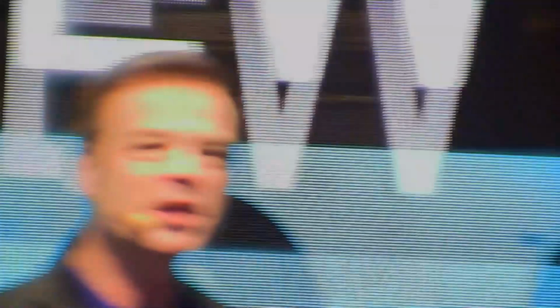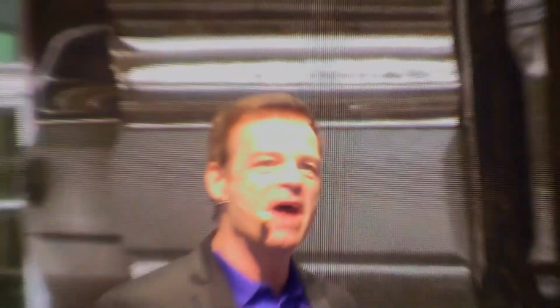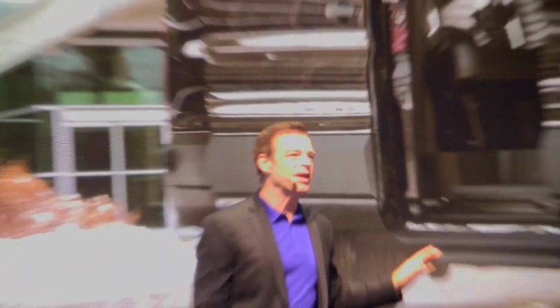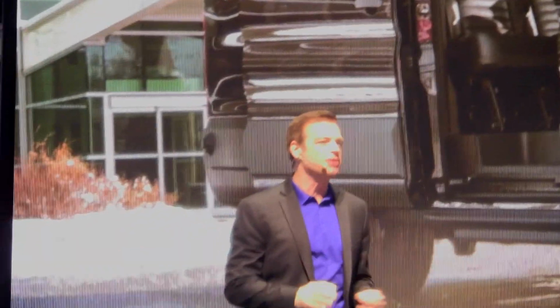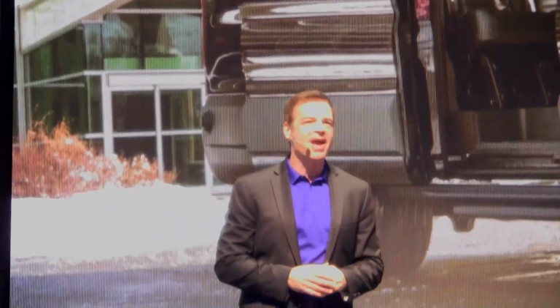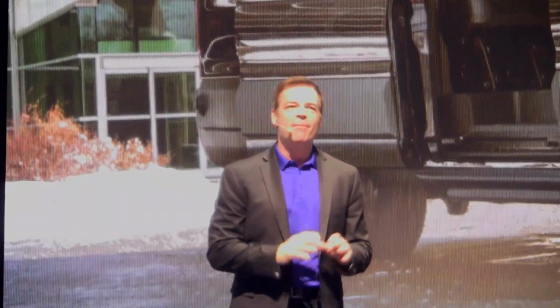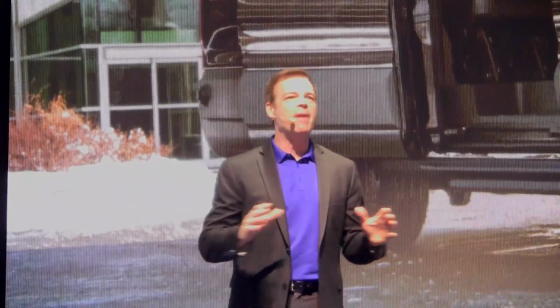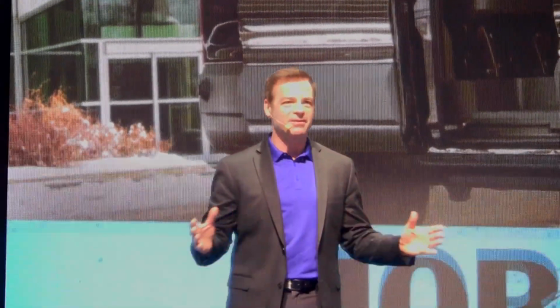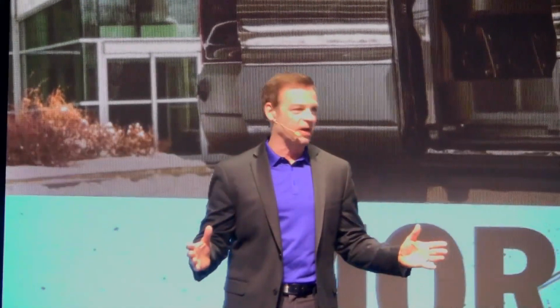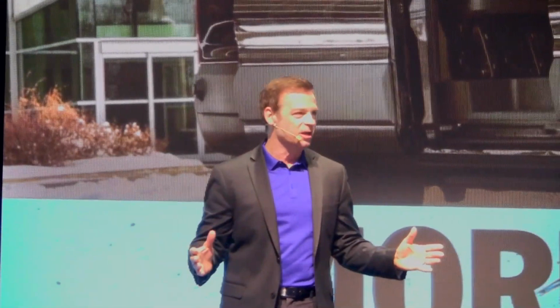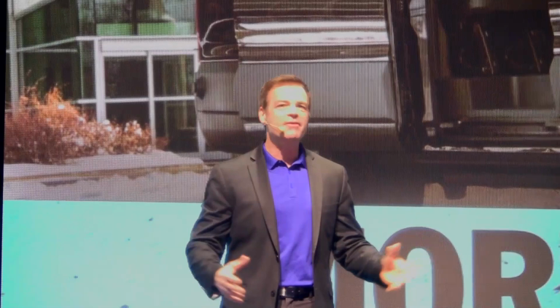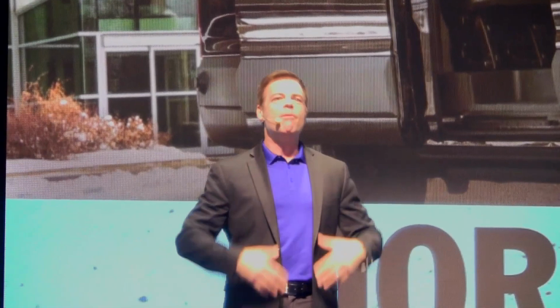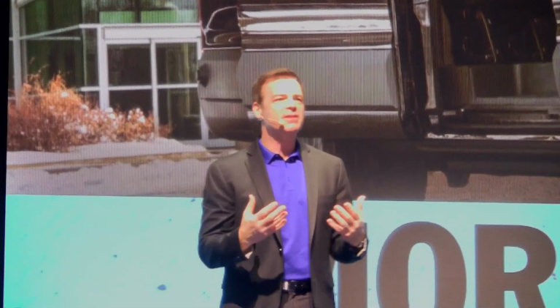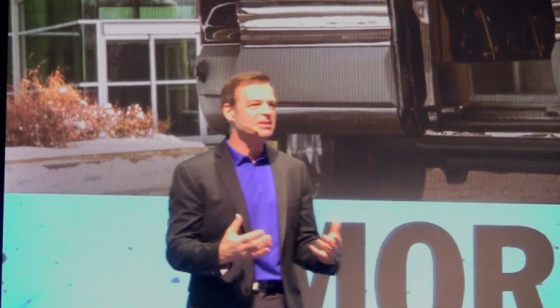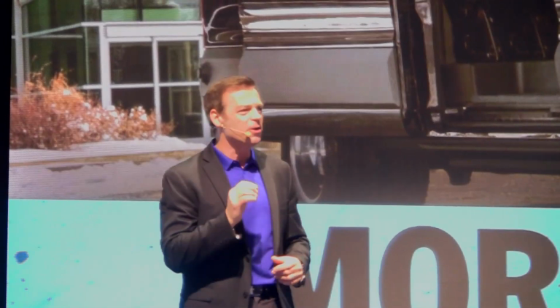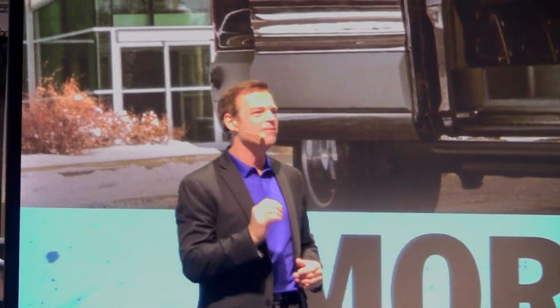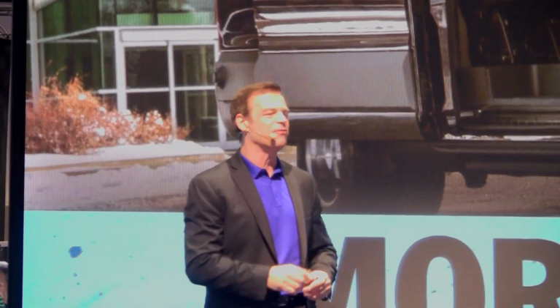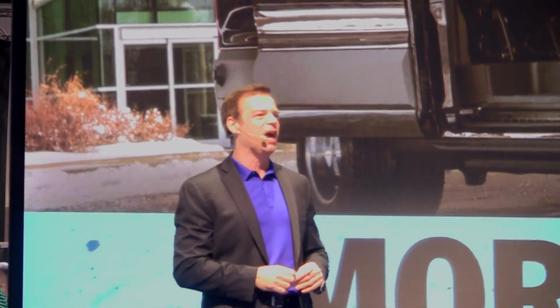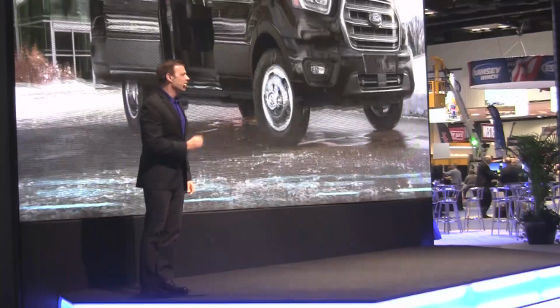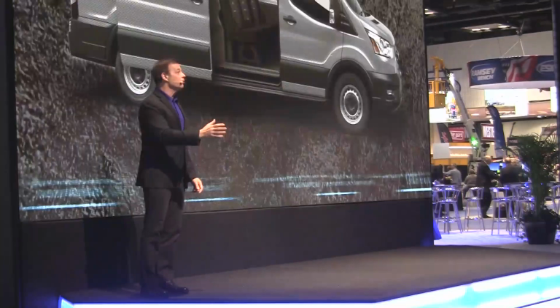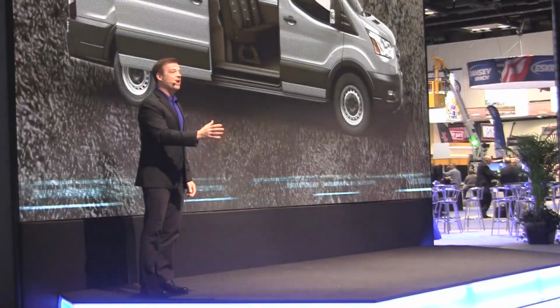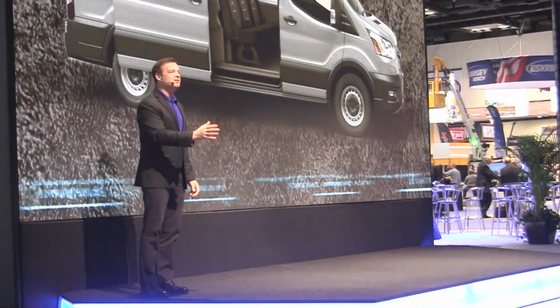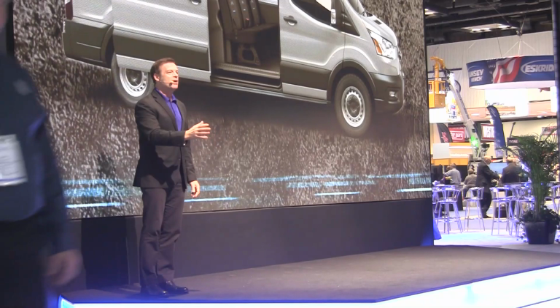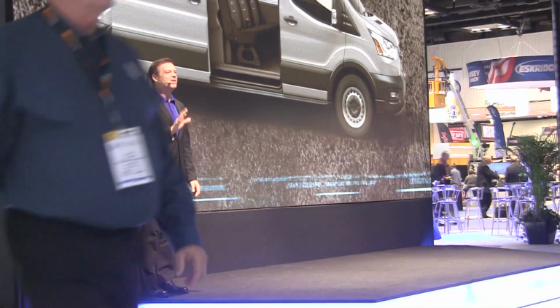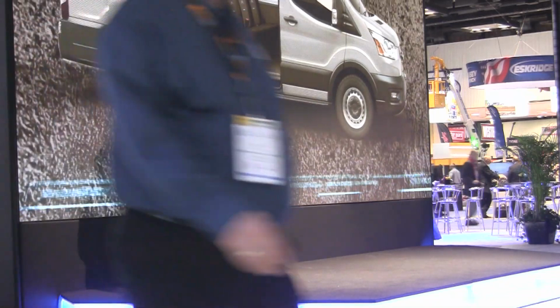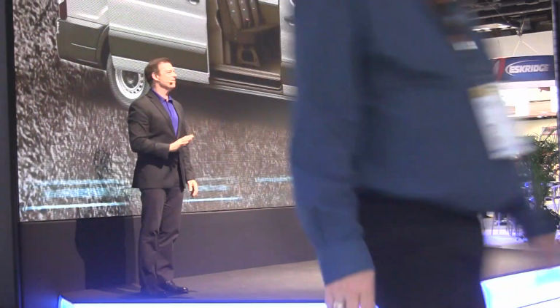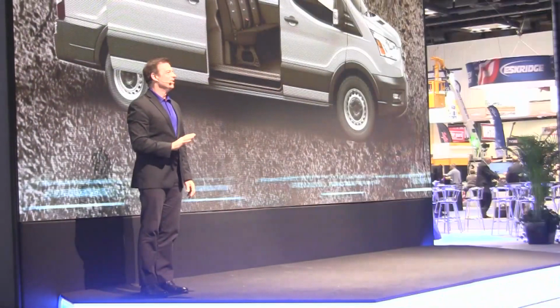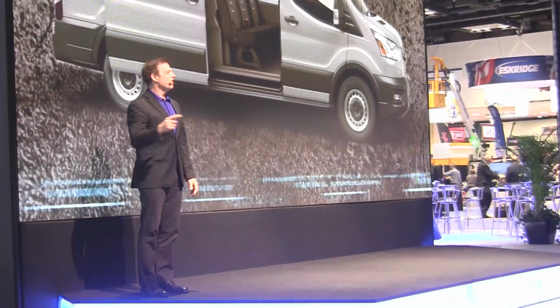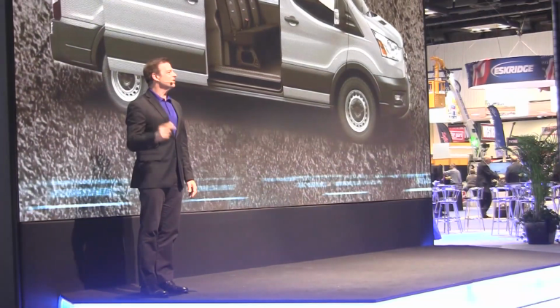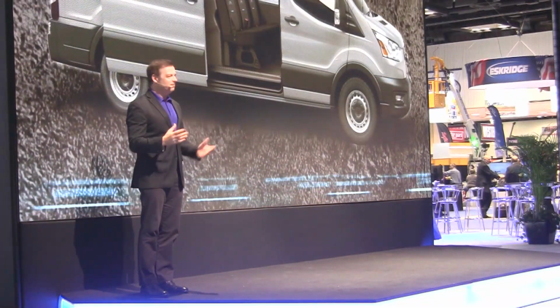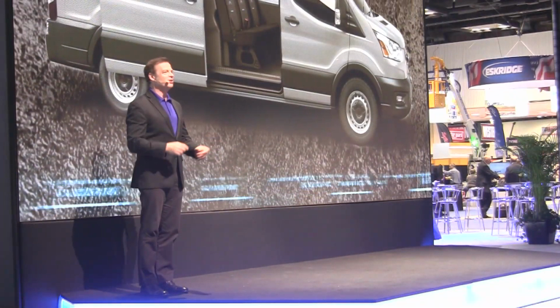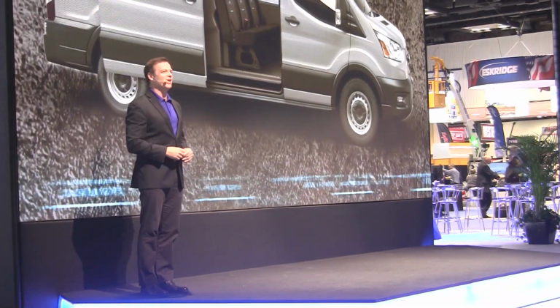The 2020 Model Year Transit also has more body configurations for even more ways to specify the right van for the job, including the new crew van body type with seating for 5. Three-across front seating is also available.